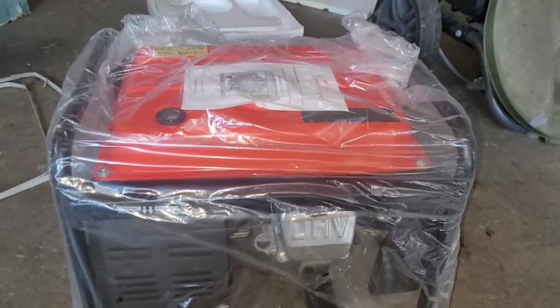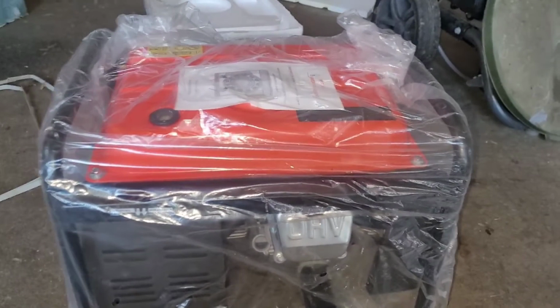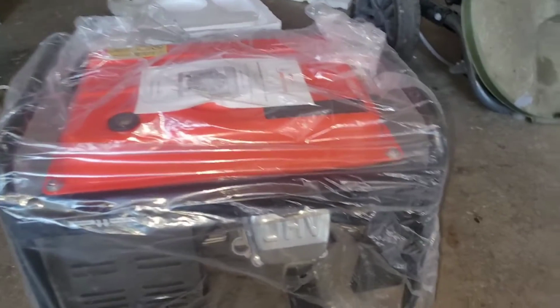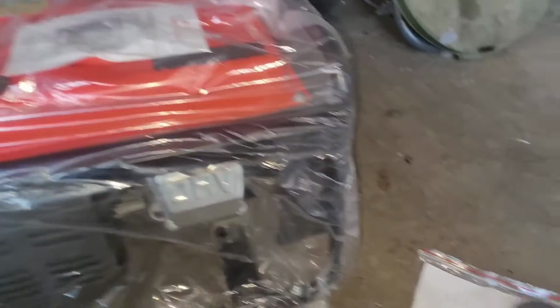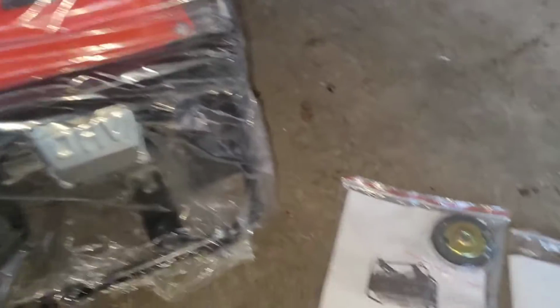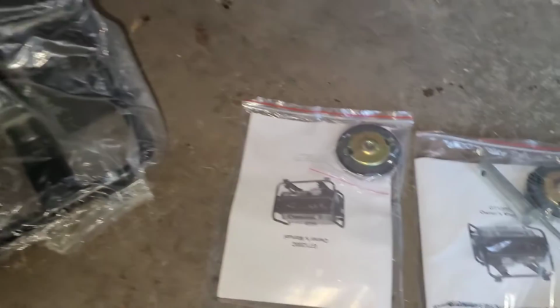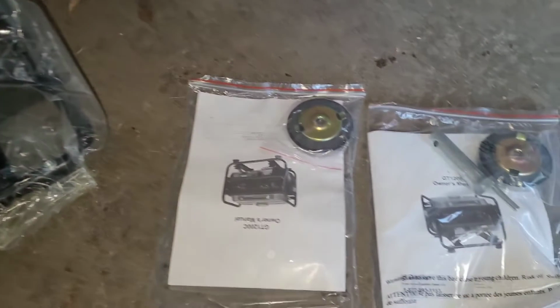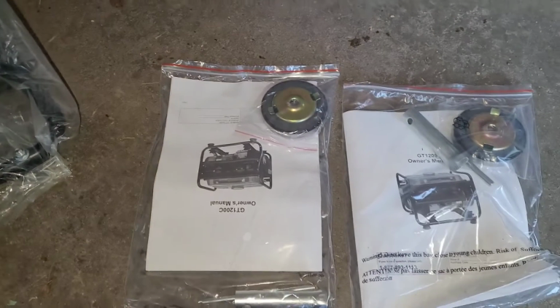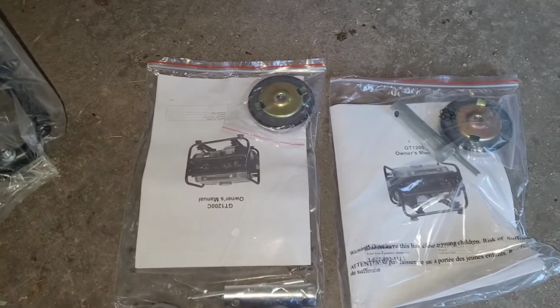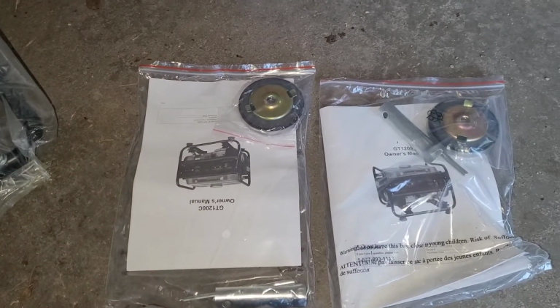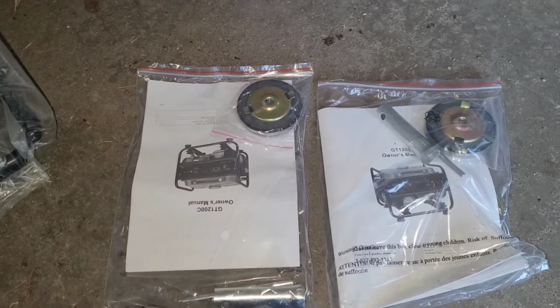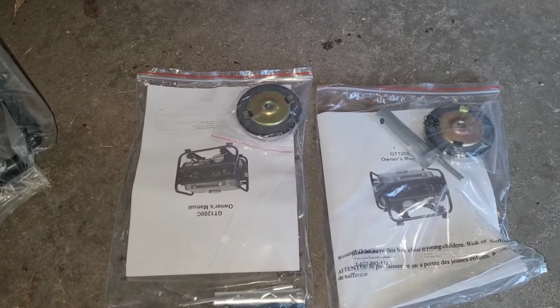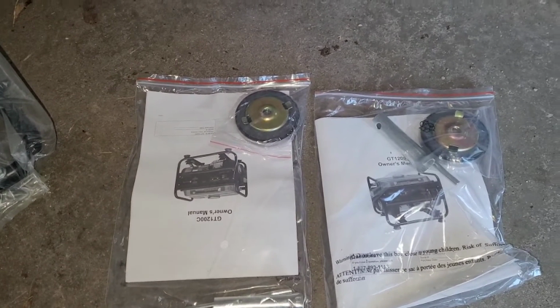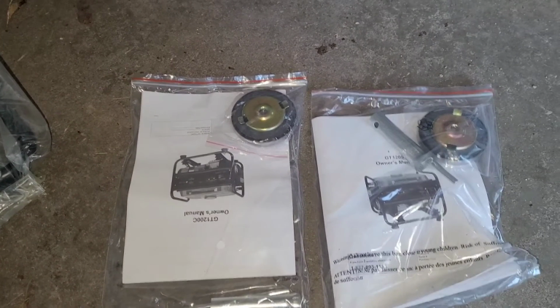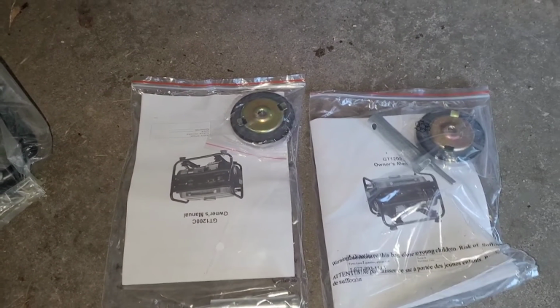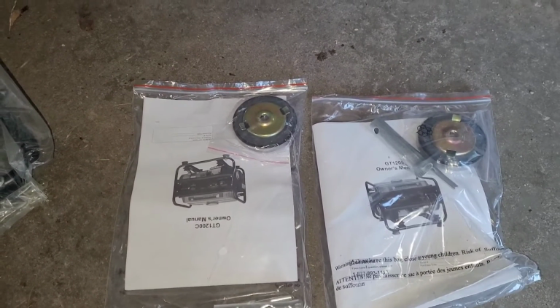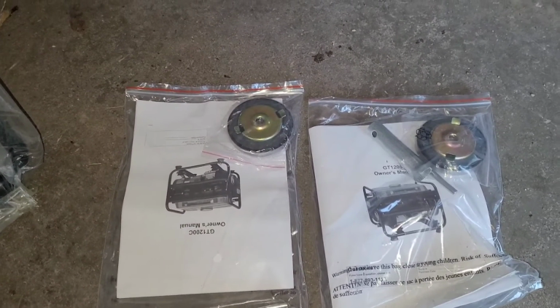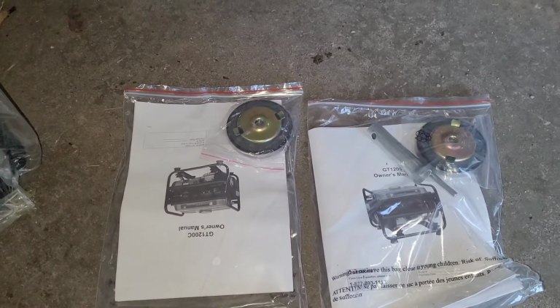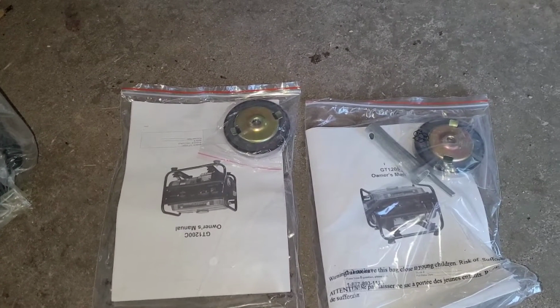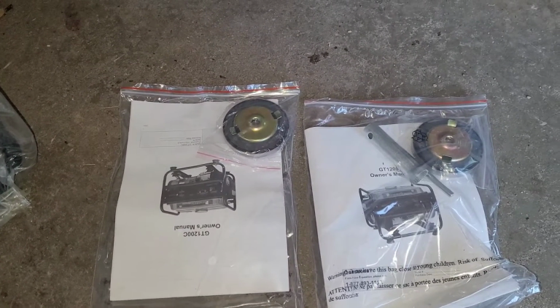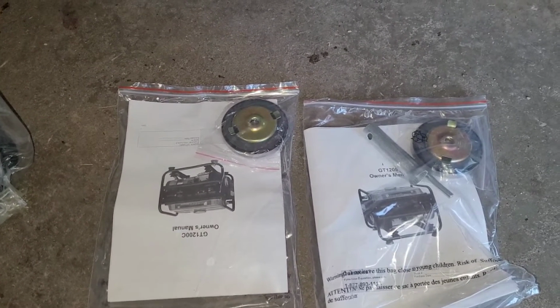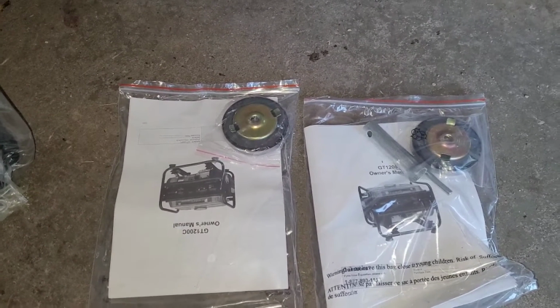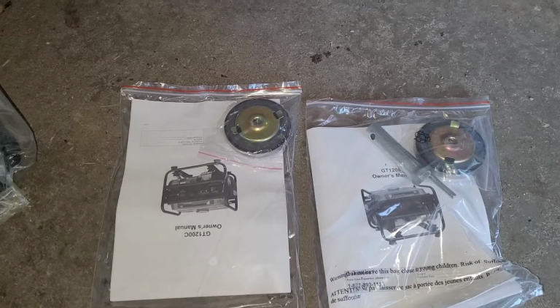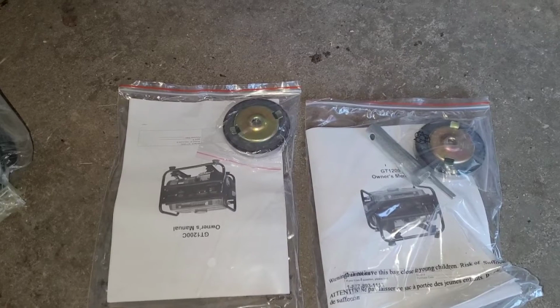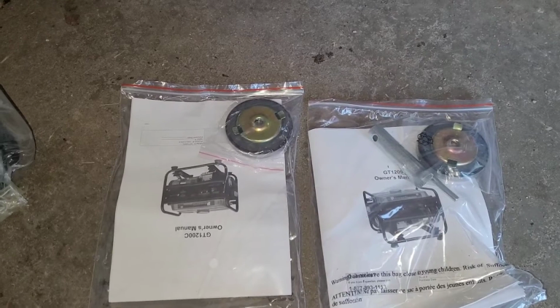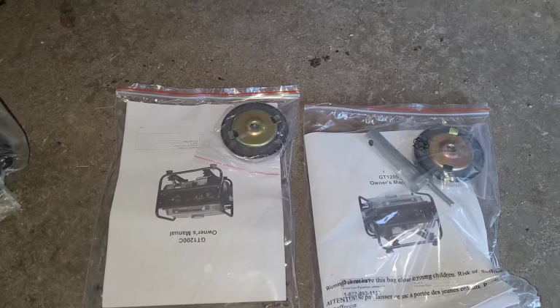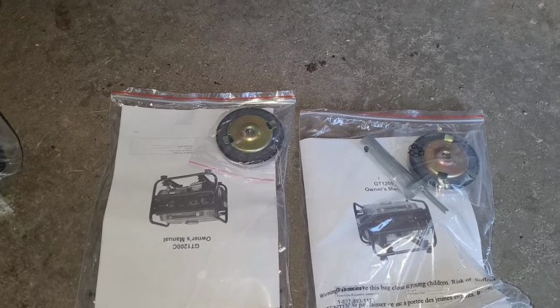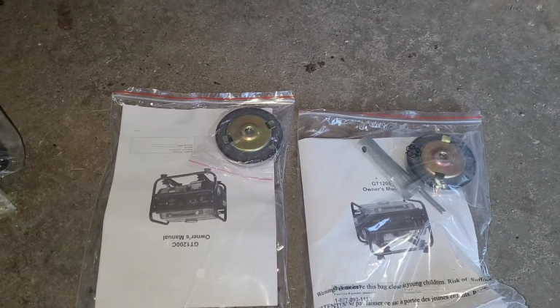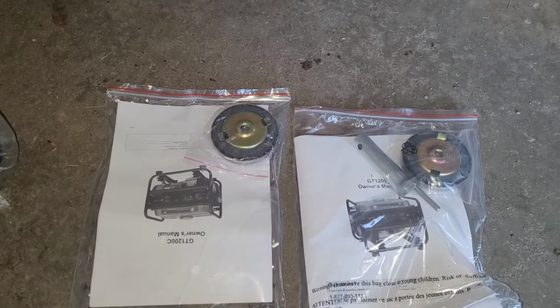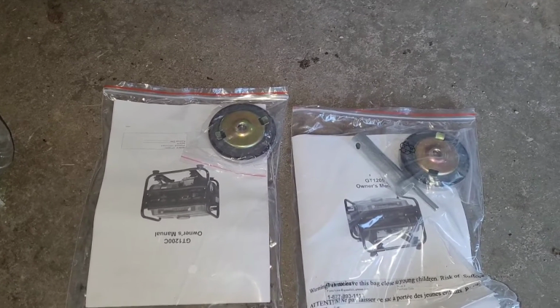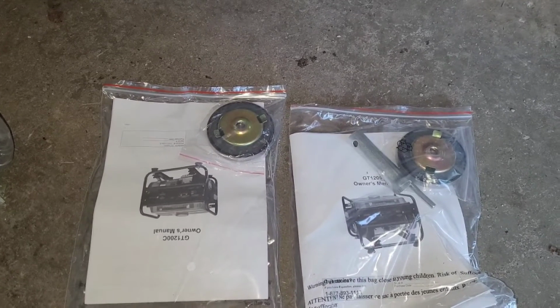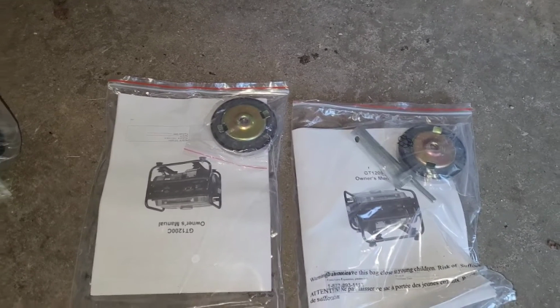Something a little bit different with this one — it came with two instruction sets, two spark plug tools, a multi-tool, and two gas caps. Interesting.